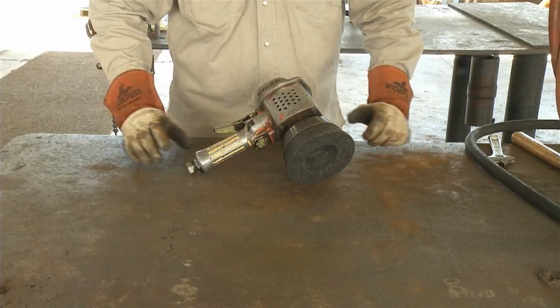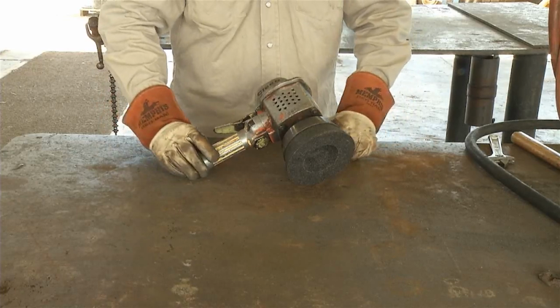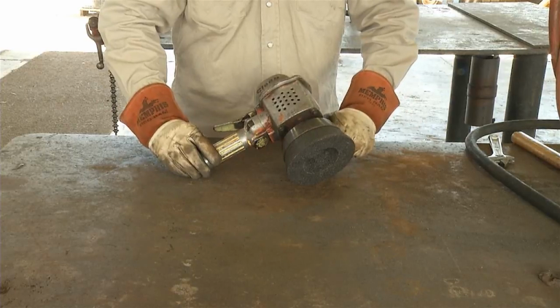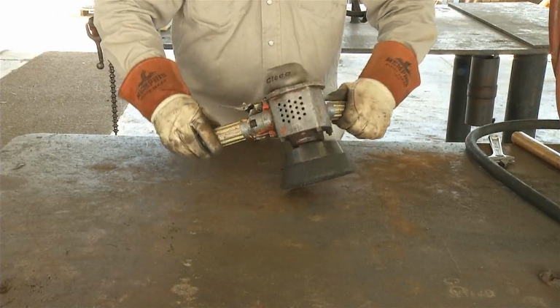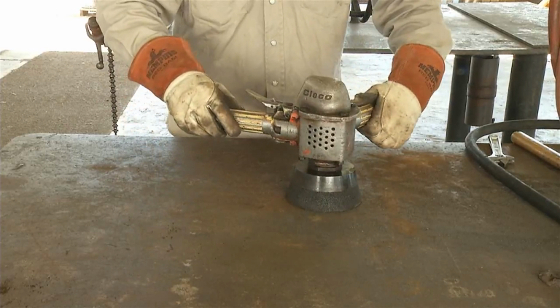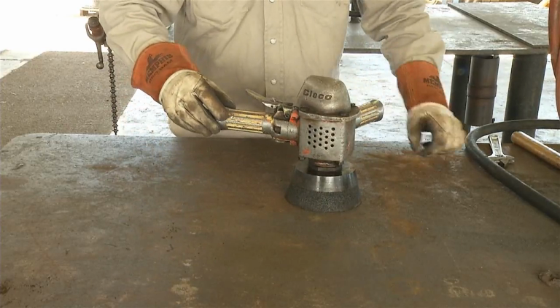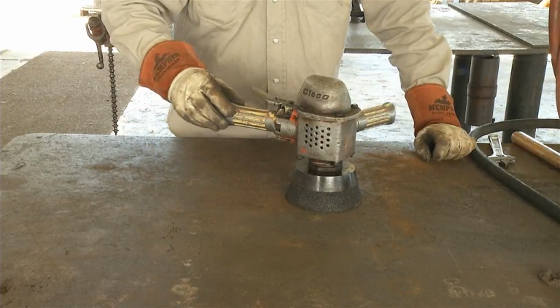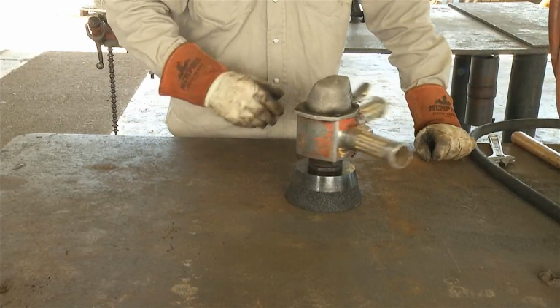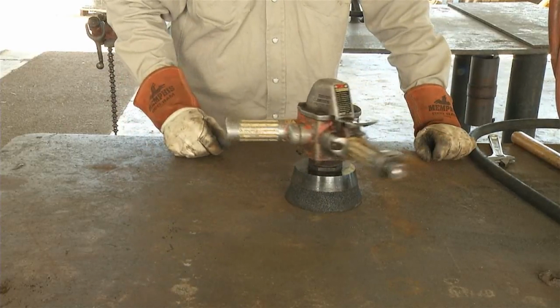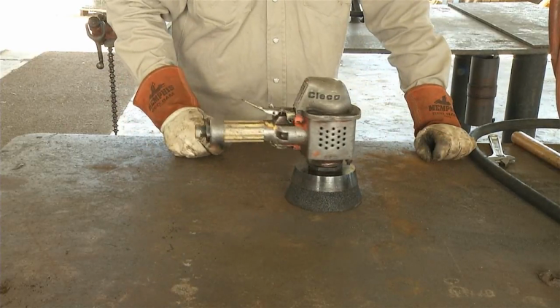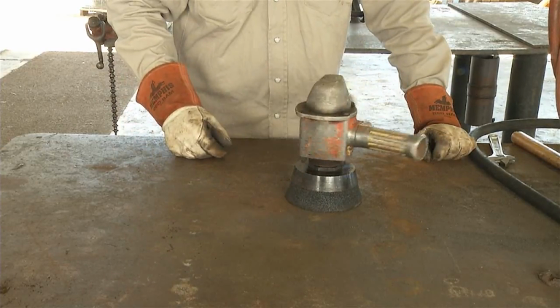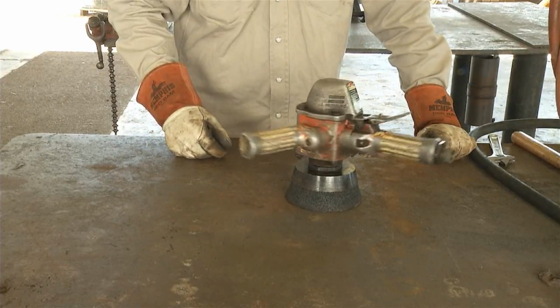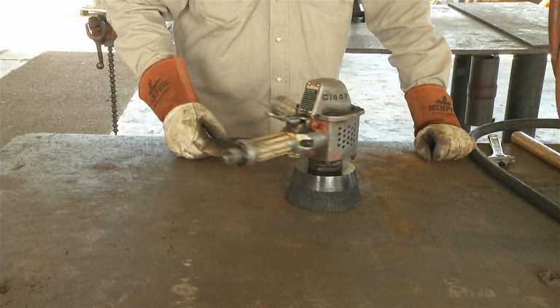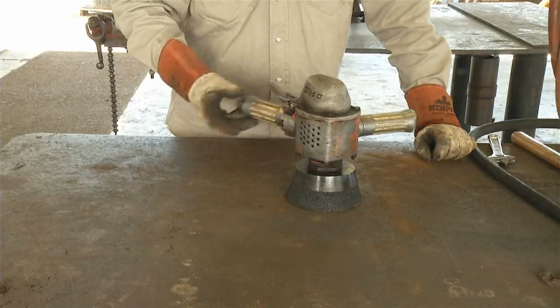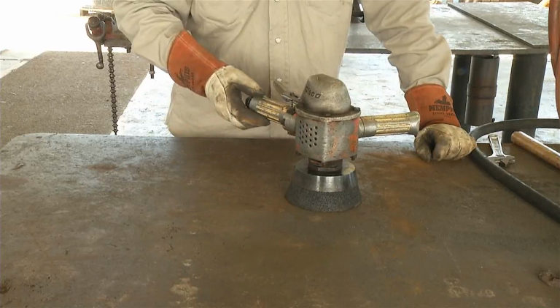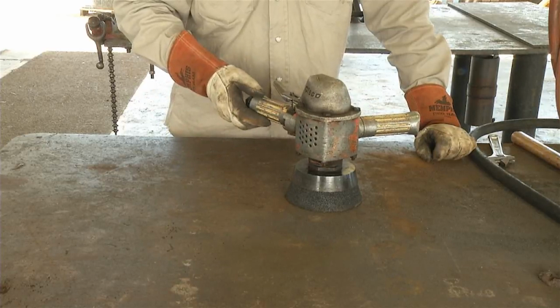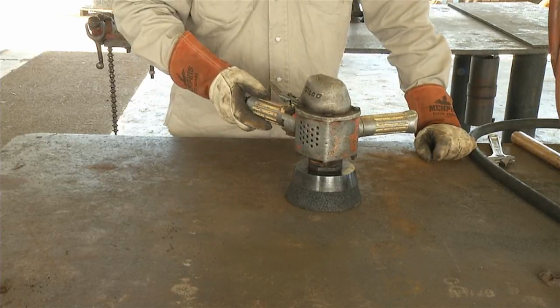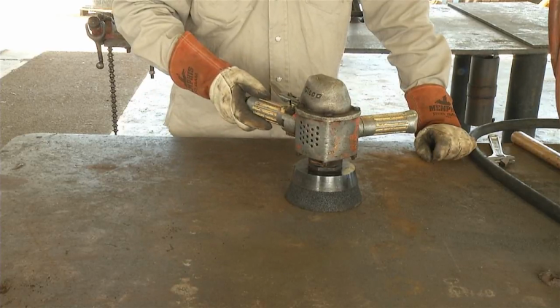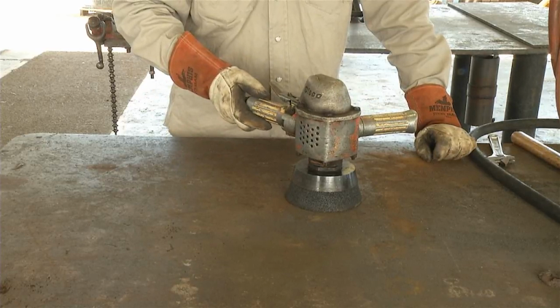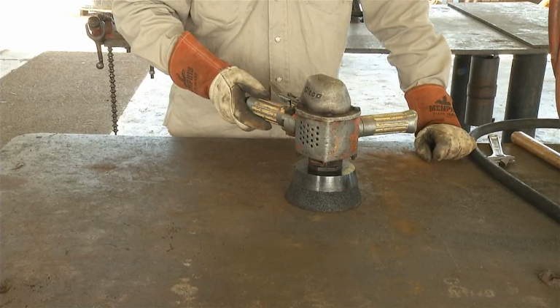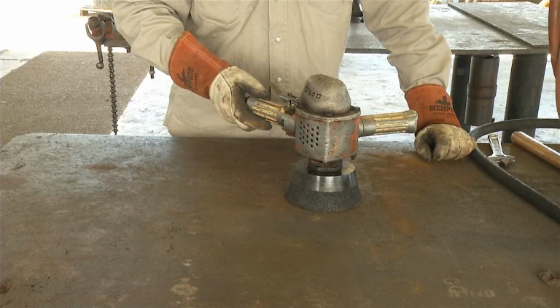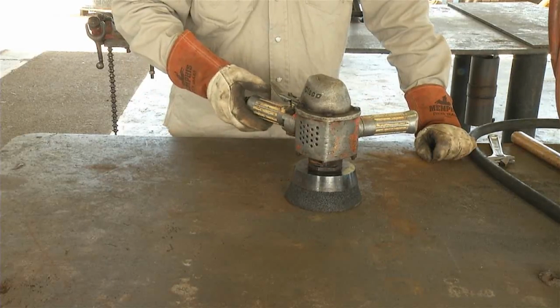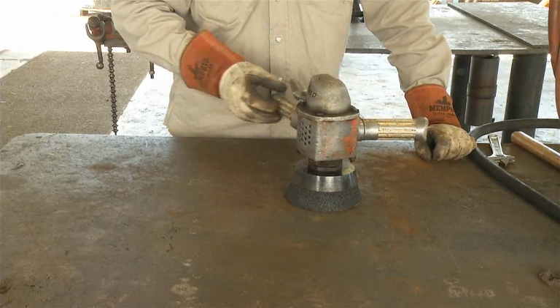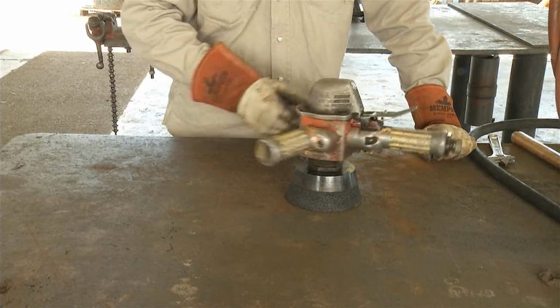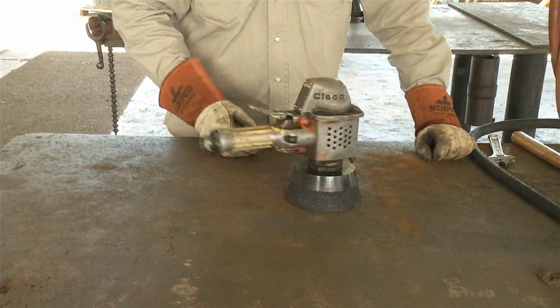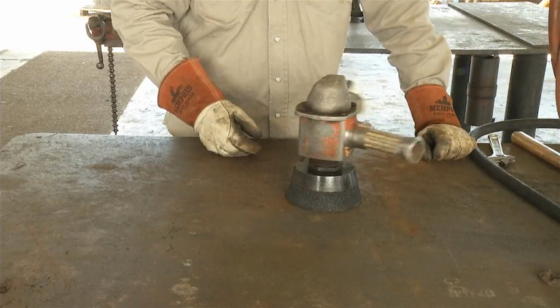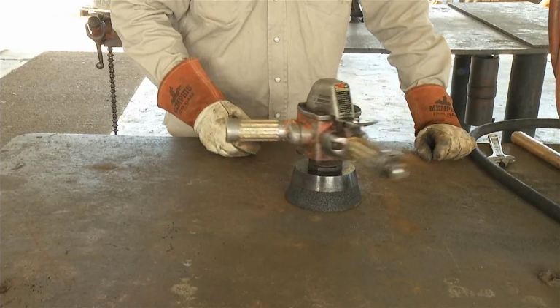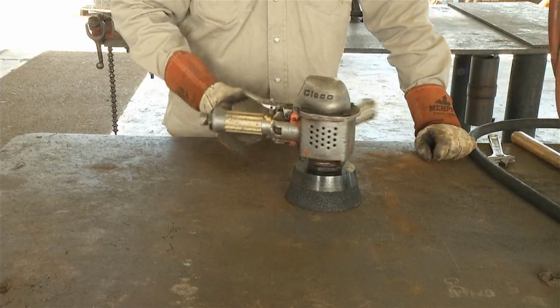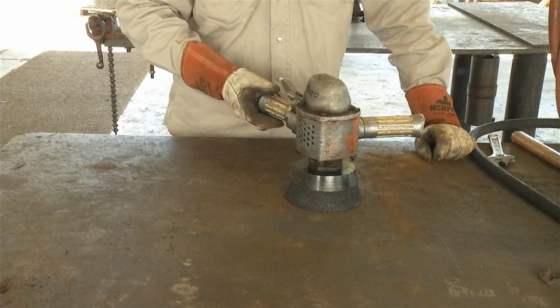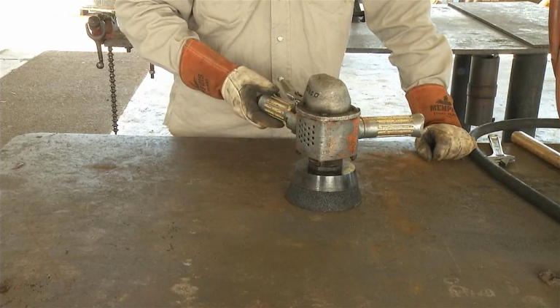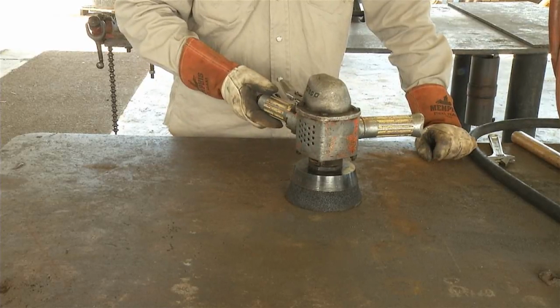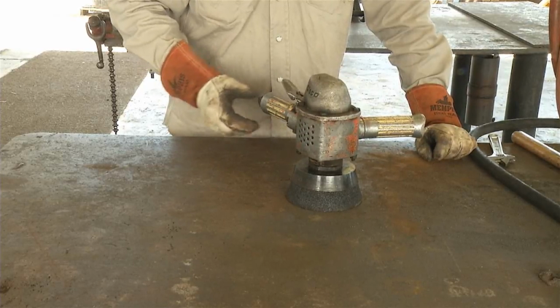Next, stand the grinder on the rock on a flat surface and give it a few spins to double-check the bearings and look for excessive play on the tool. If the tool wobbles or does not spin freely, return it to the tool room for maintenance.